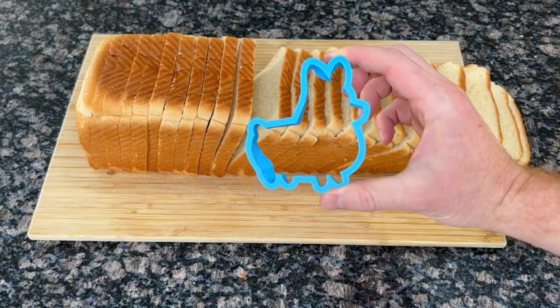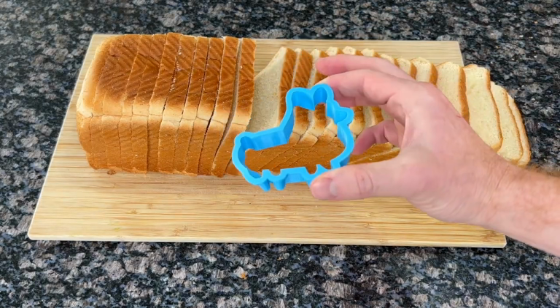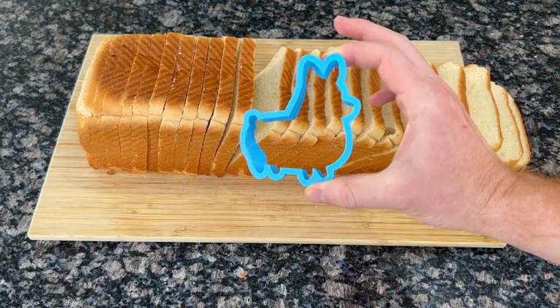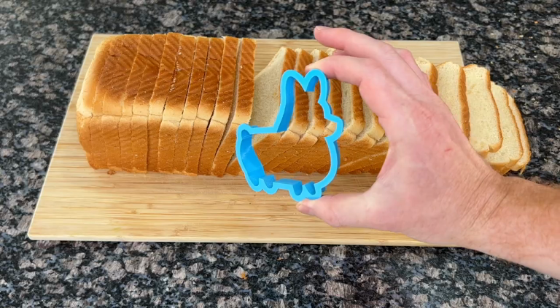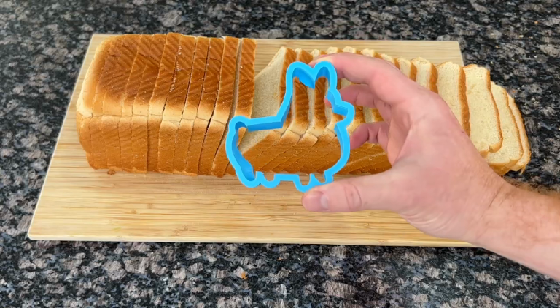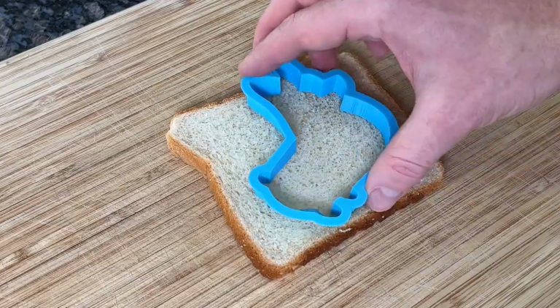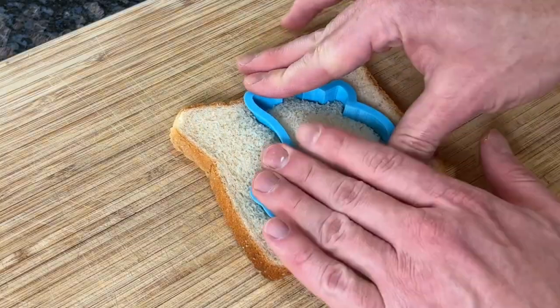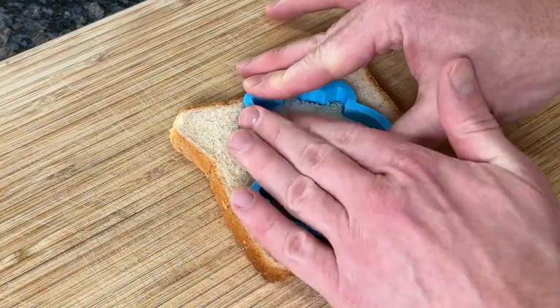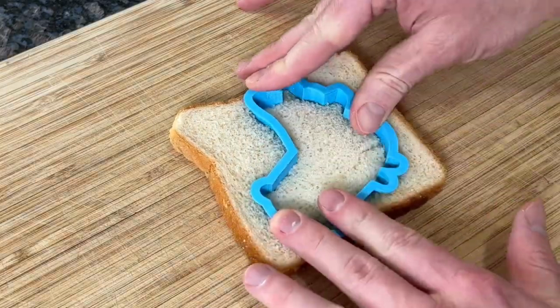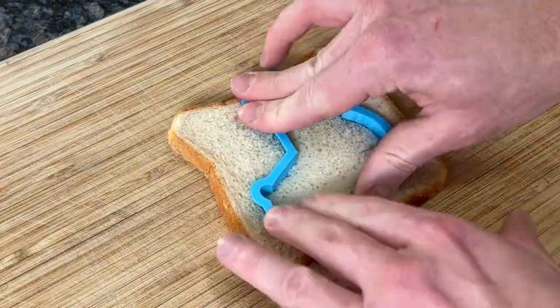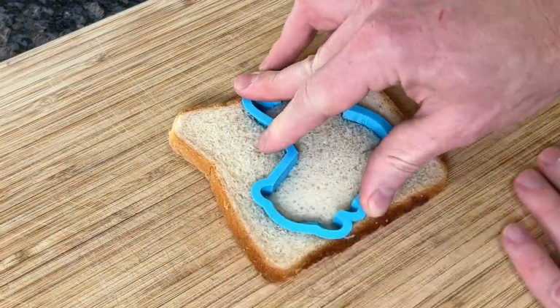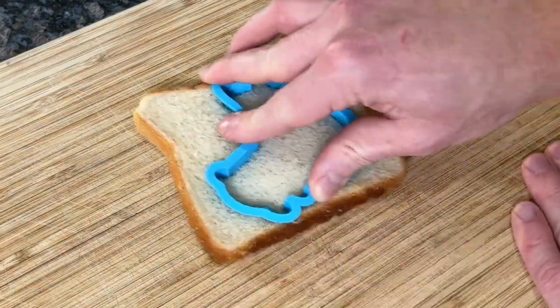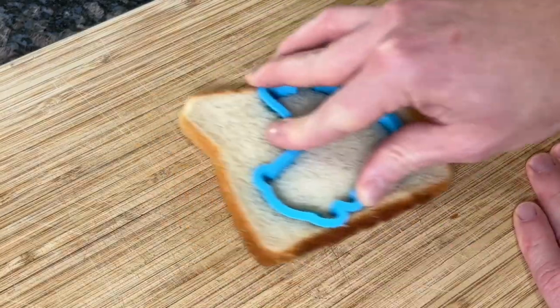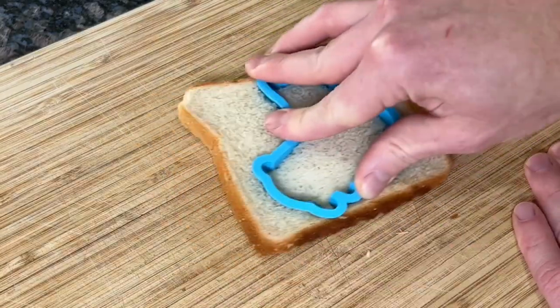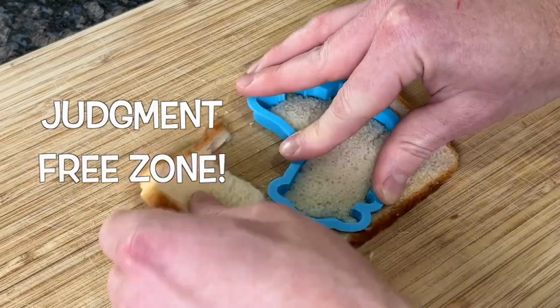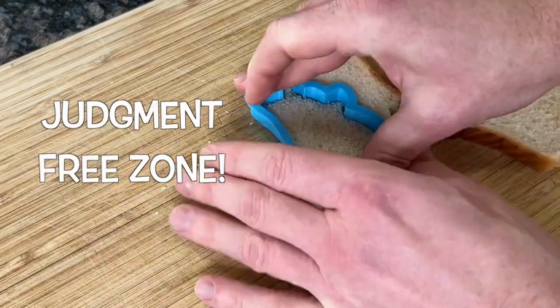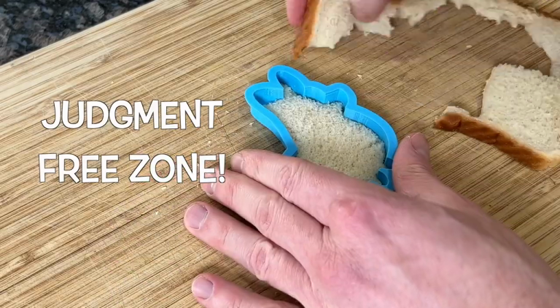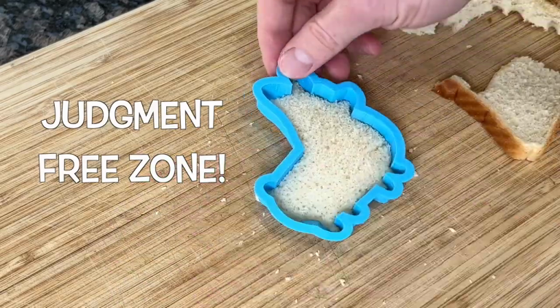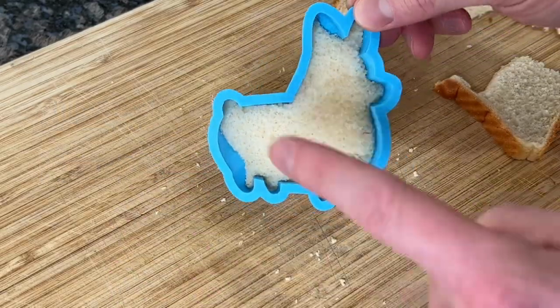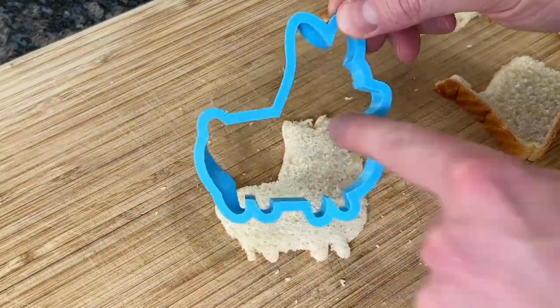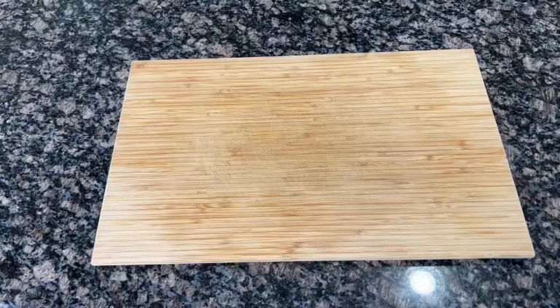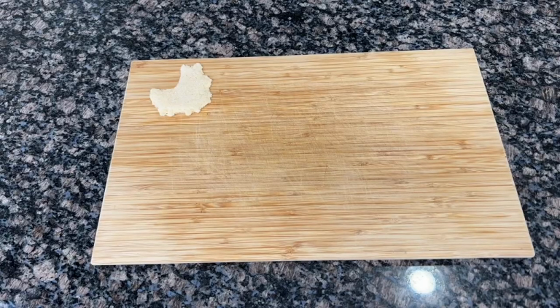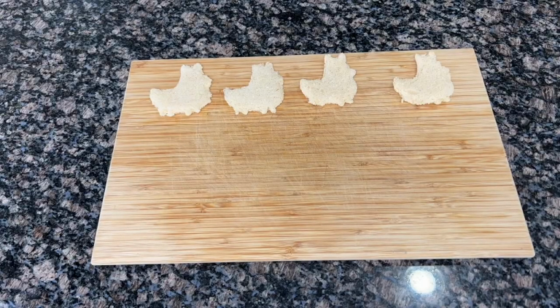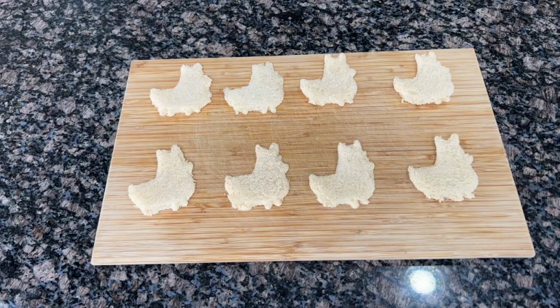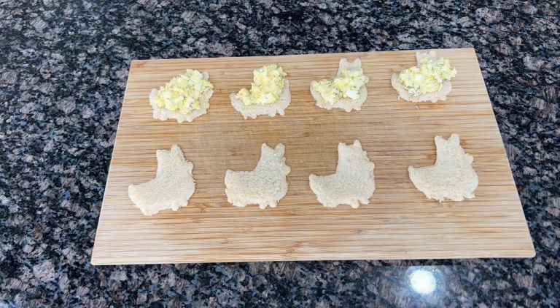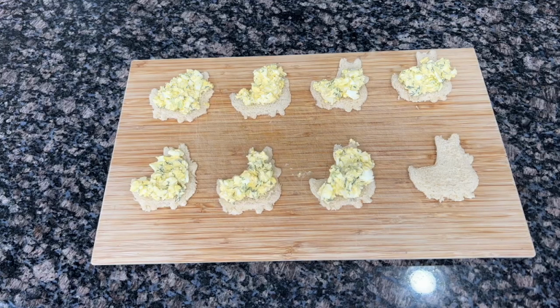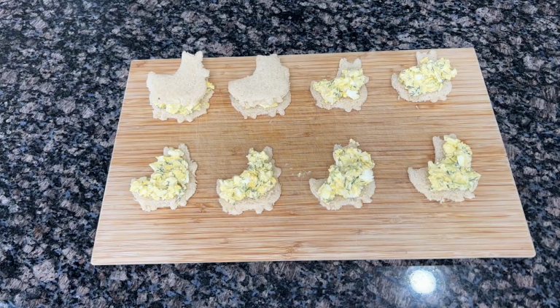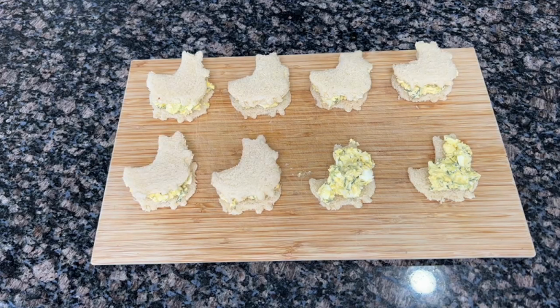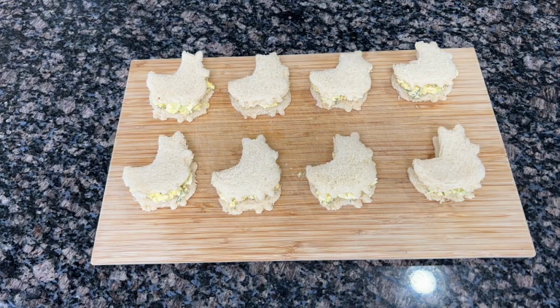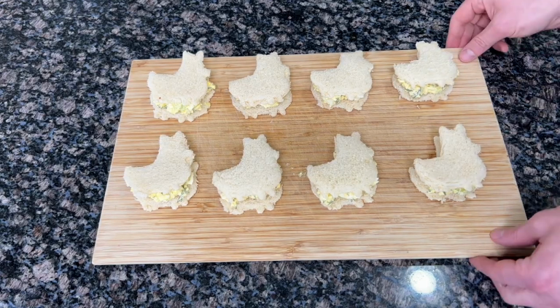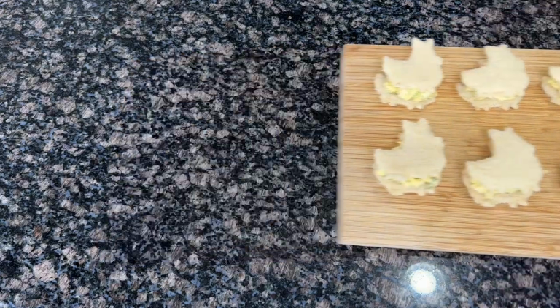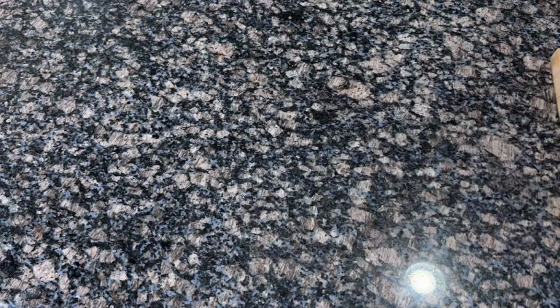We're going to use a corgi cookie cutter to make our sandwiches a fun shape, but you don't have to use a cookie cutter if you're in a hurry. This is a judgment-free zone, everybody. At this point, you have your dog-shaped bread and your egg salad mix, so get assembling so you have time to get dressed — there's company coming over.